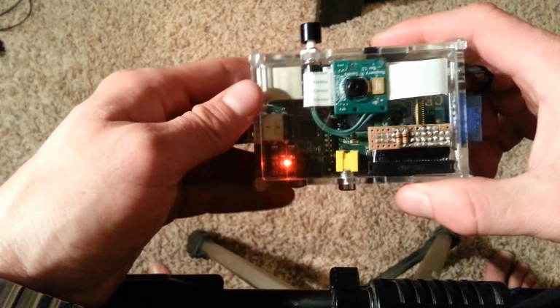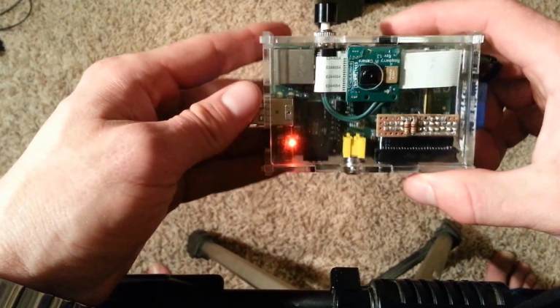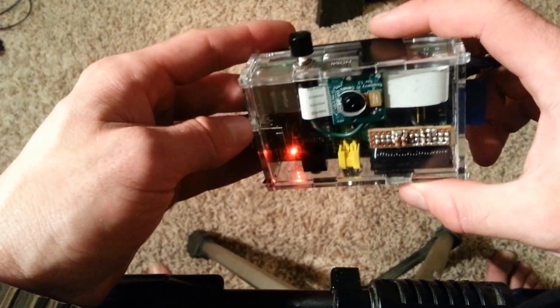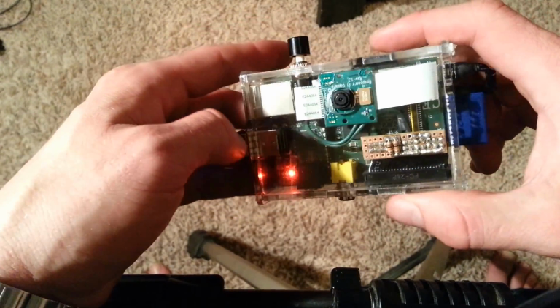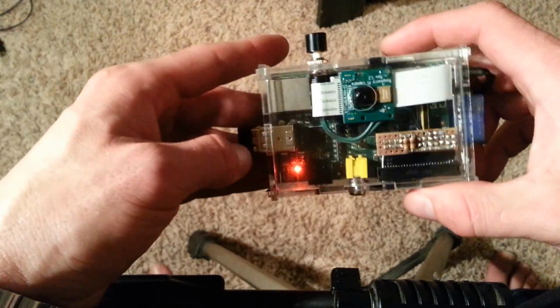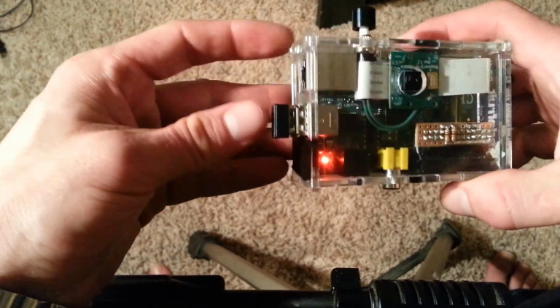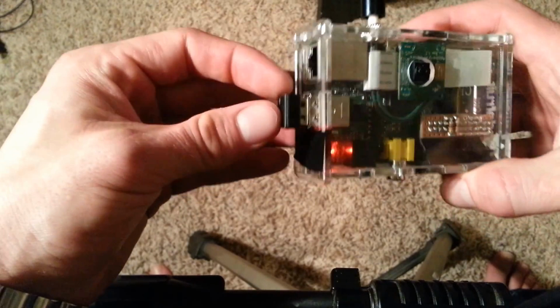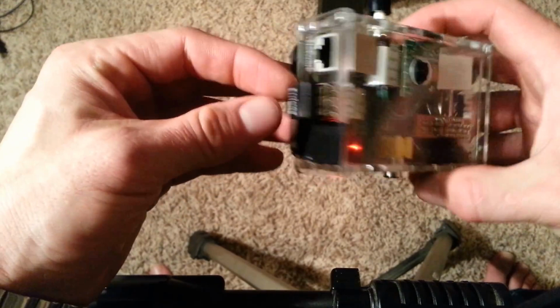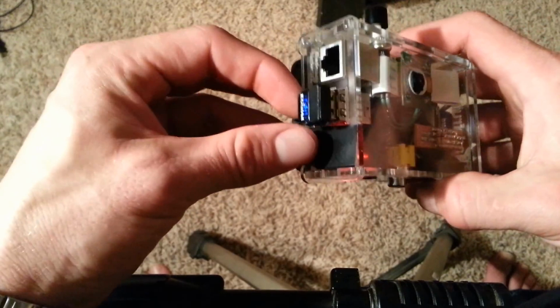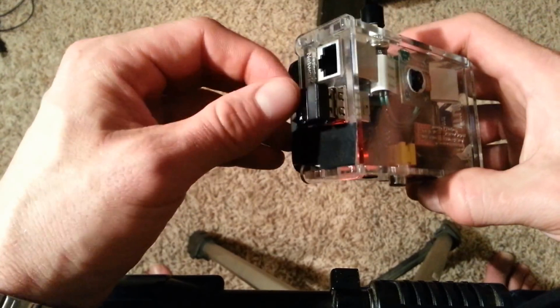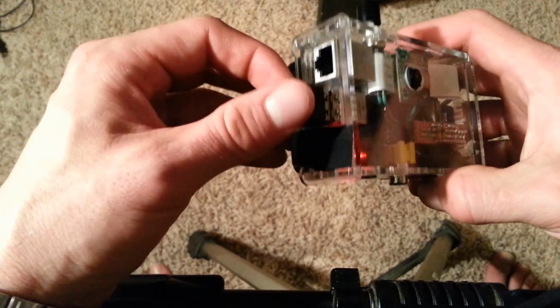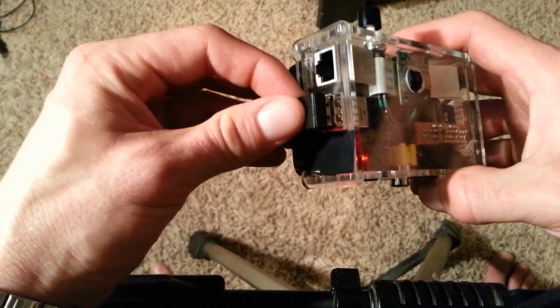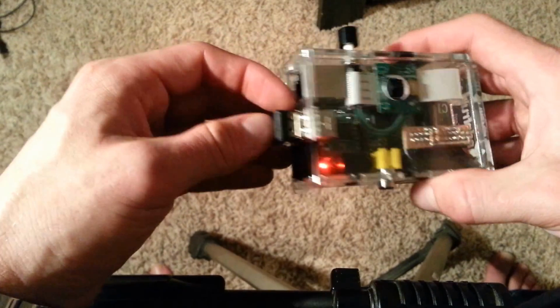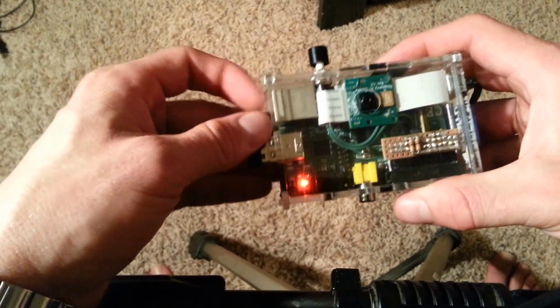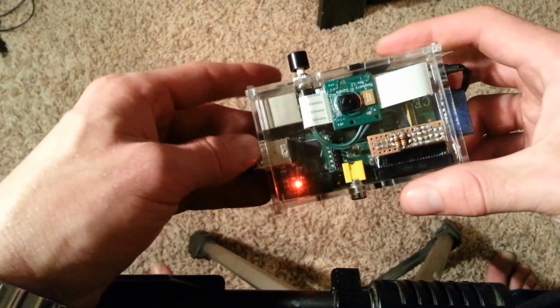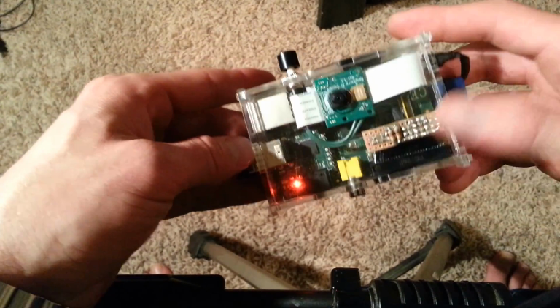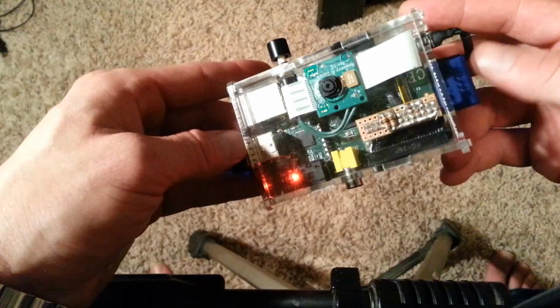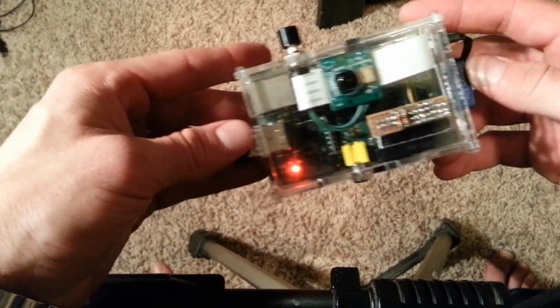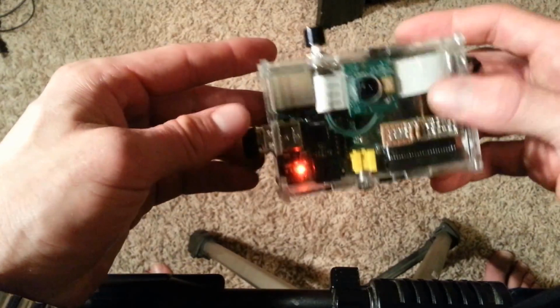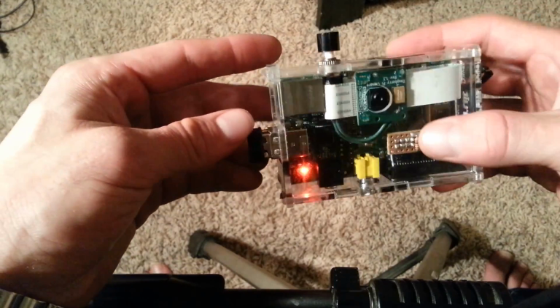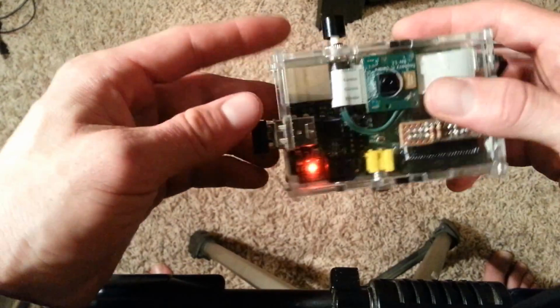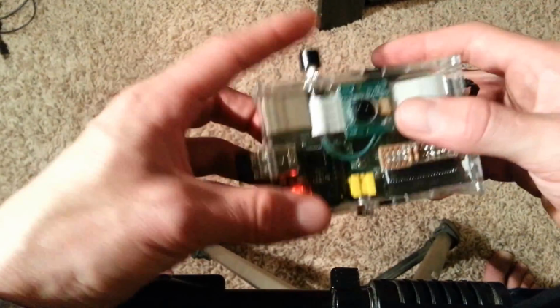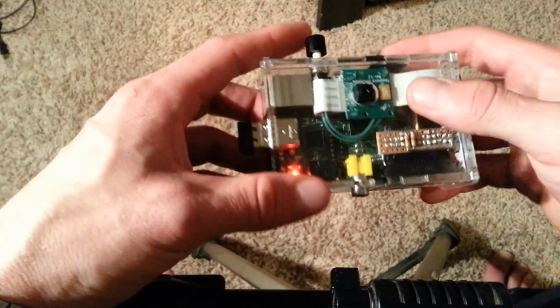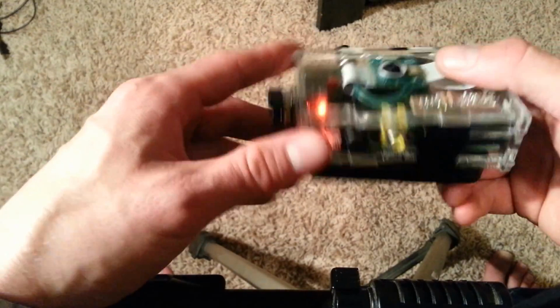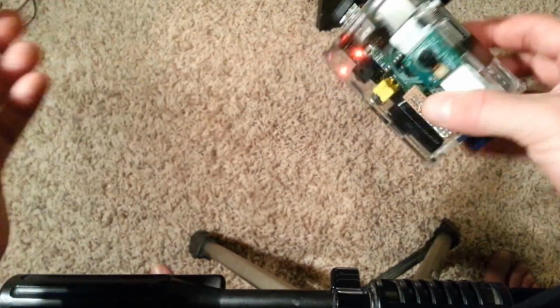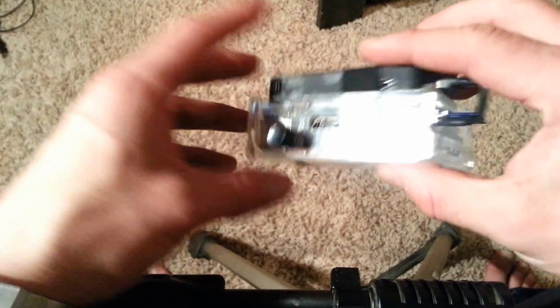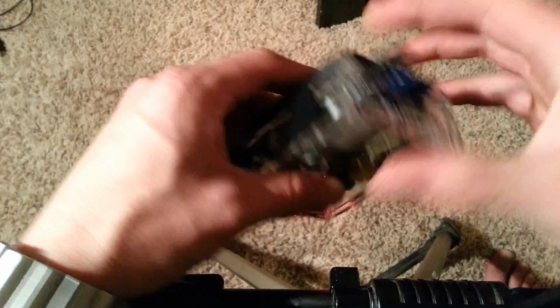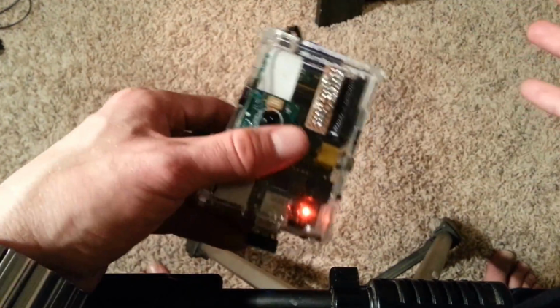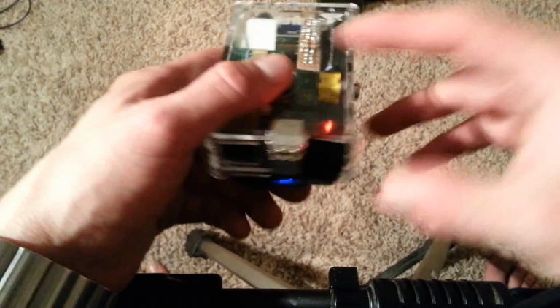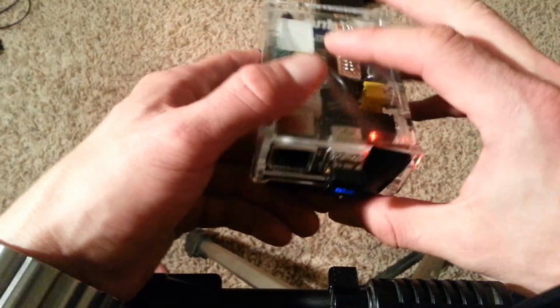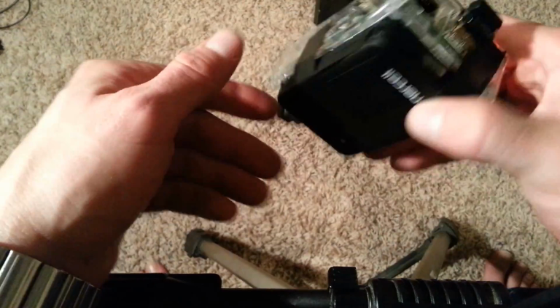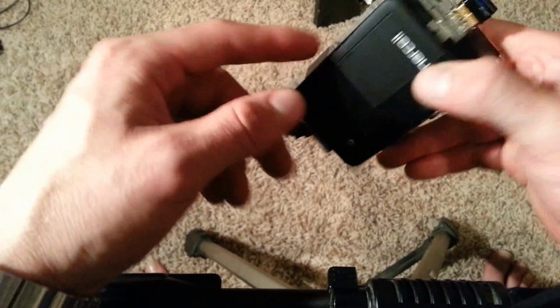It's also got Wi-Fi, and I can just plug the HDMI into a TV or something and flip through all the pictures, or I can just hit it over FTP on the local network to see all the pictures as they're being taken — completely wireless.